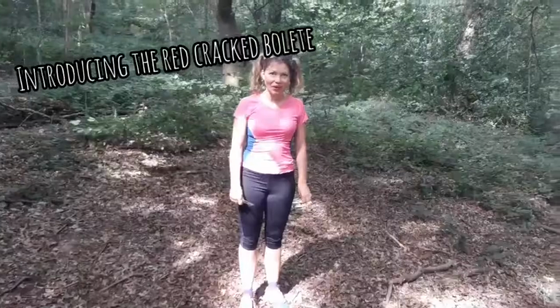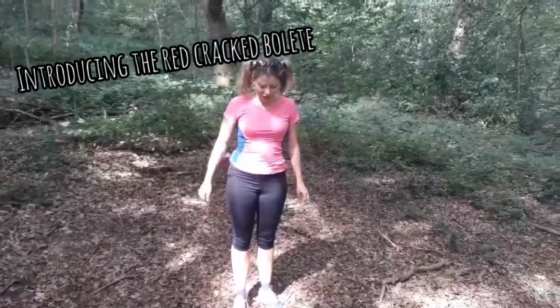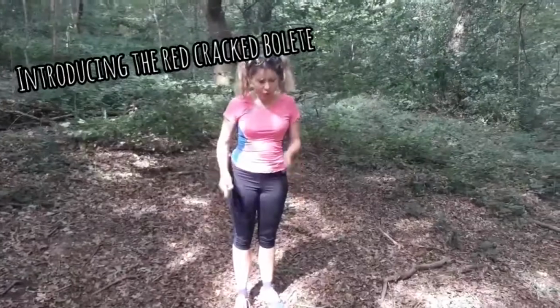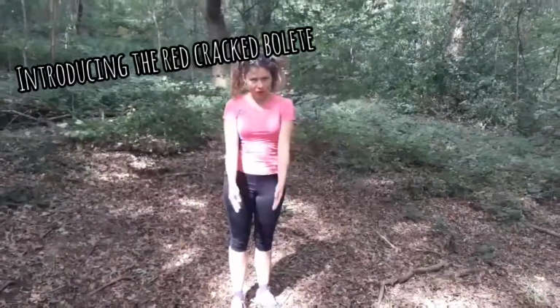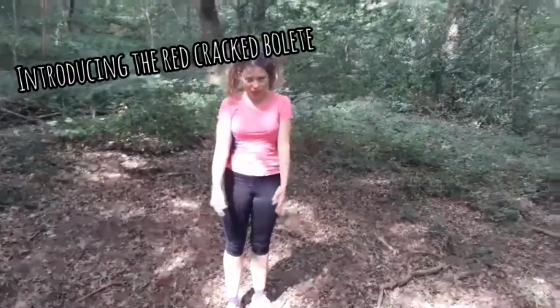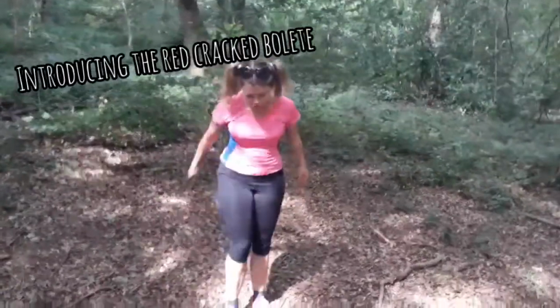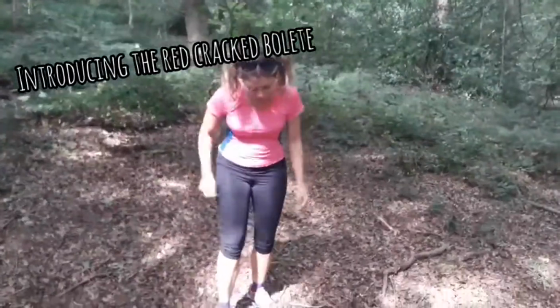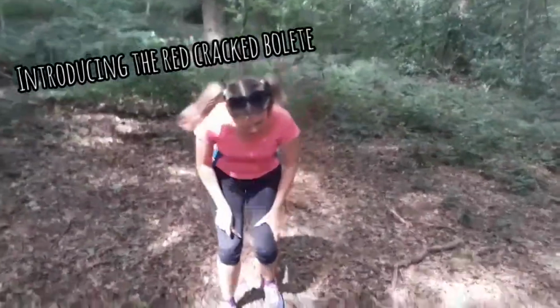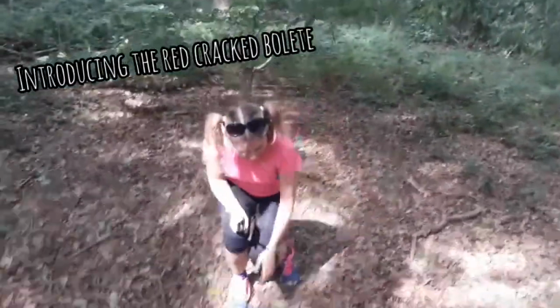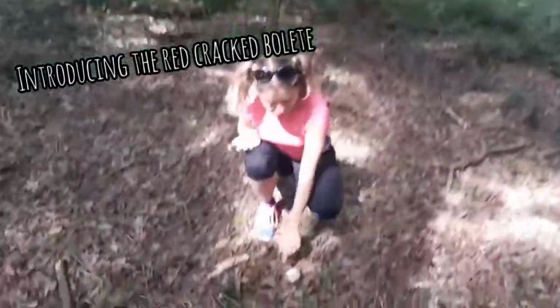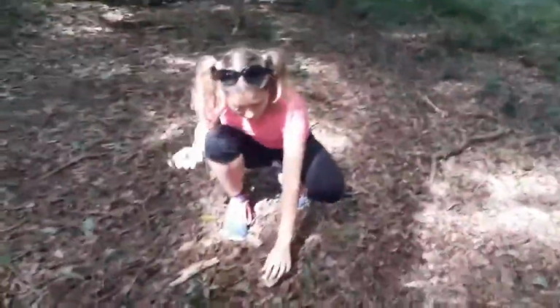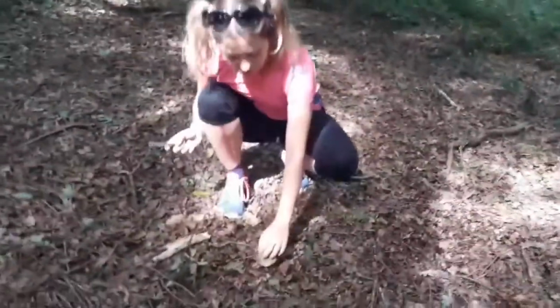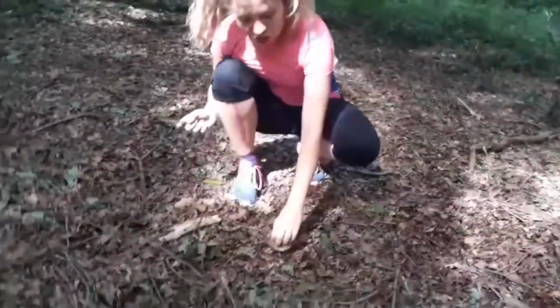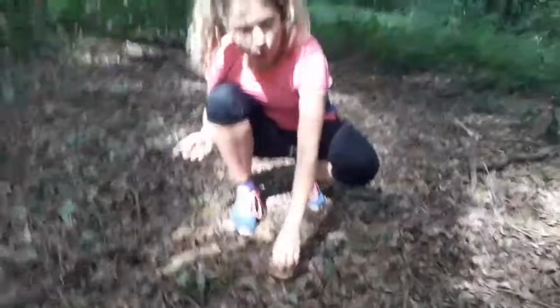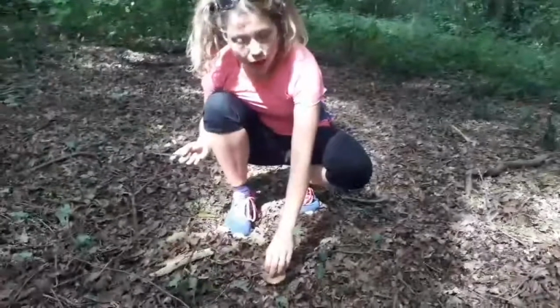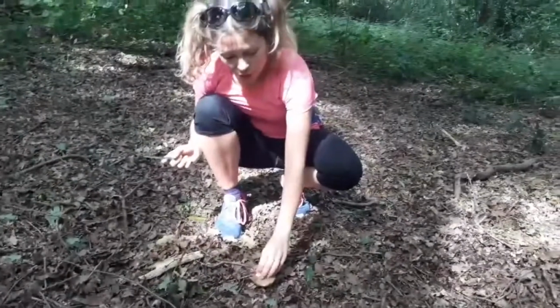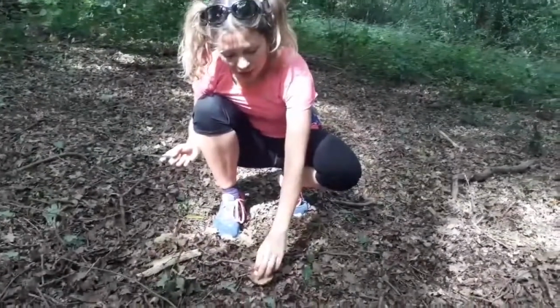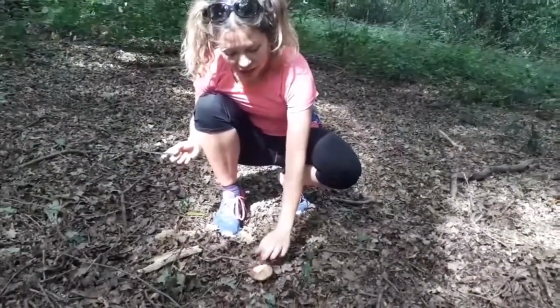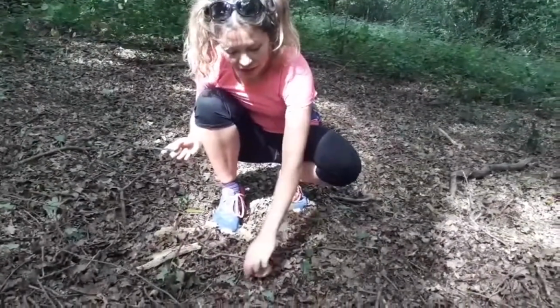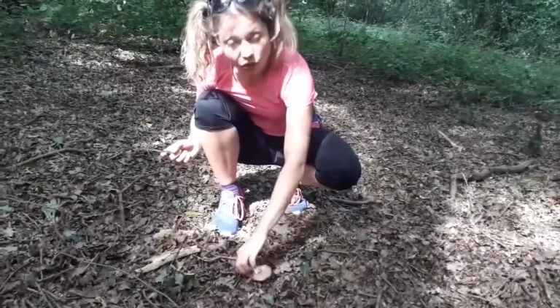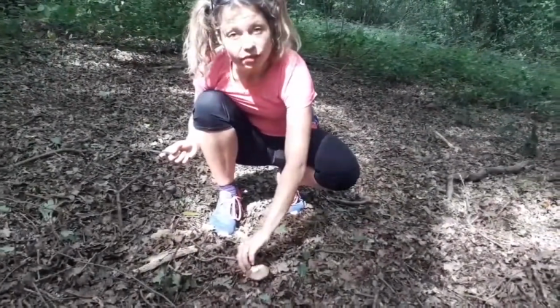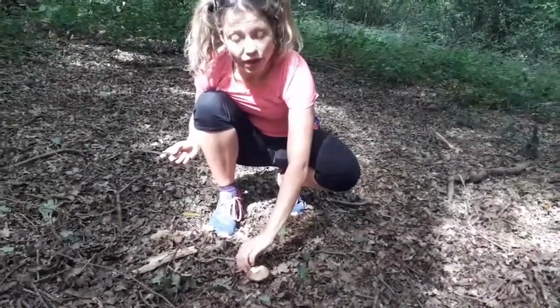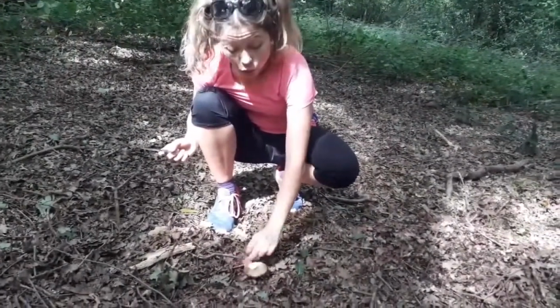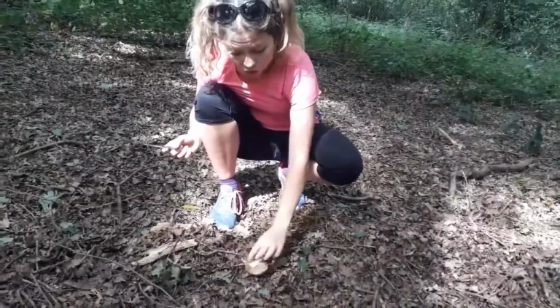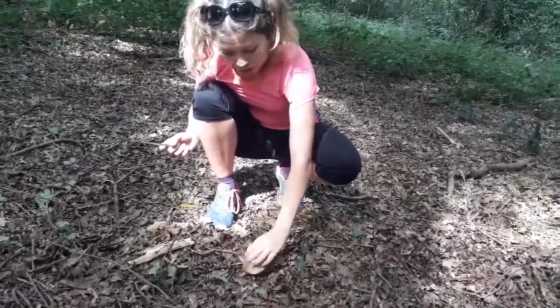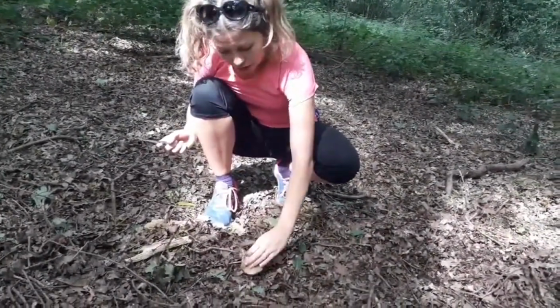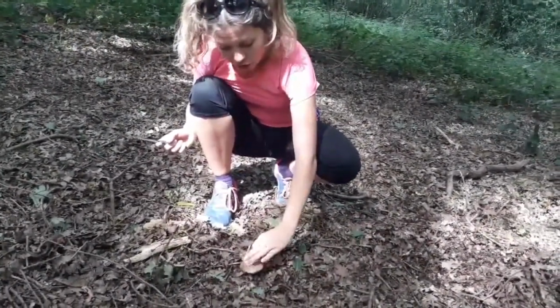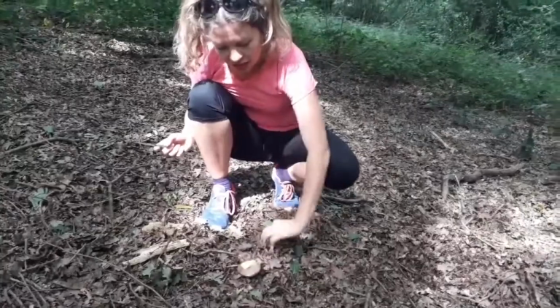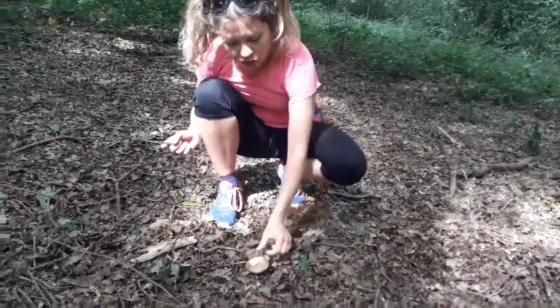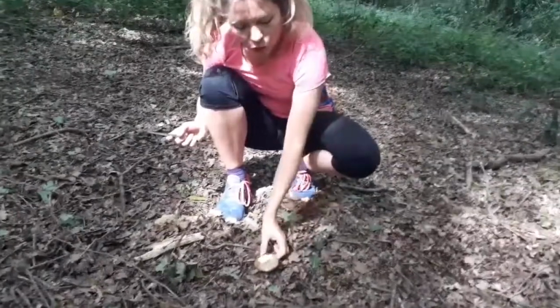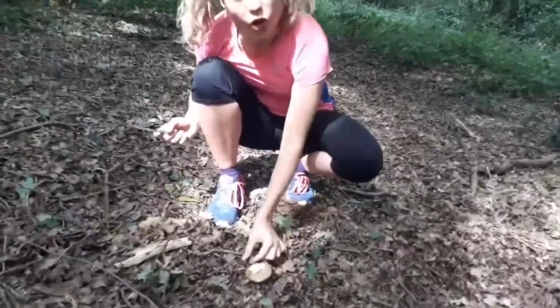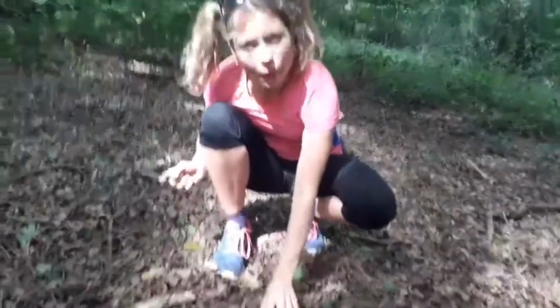Hello. I found another mushroom. This mushroom belongs to the bolete family, which means that instead of gills, they have pores. You might know ceps, for example.